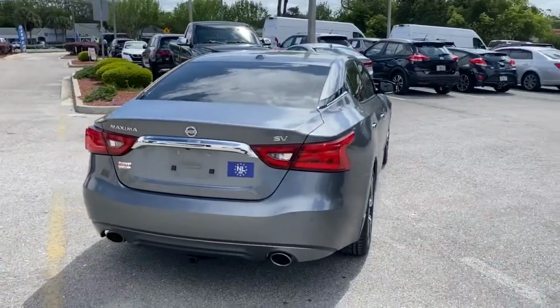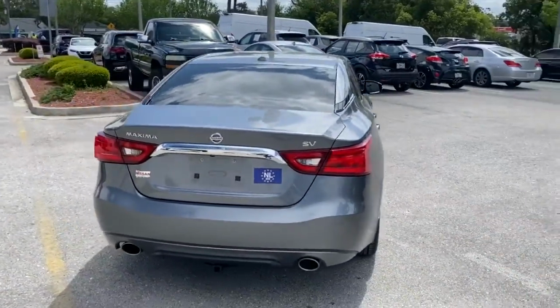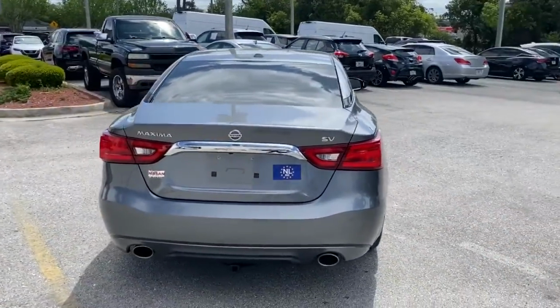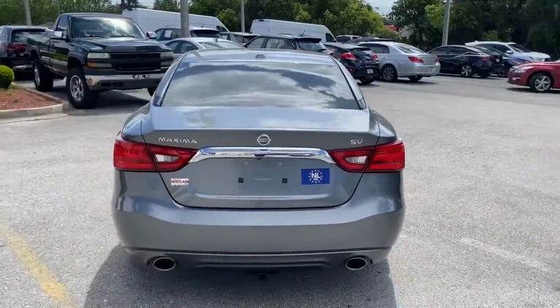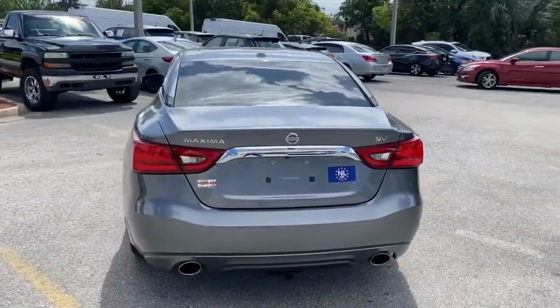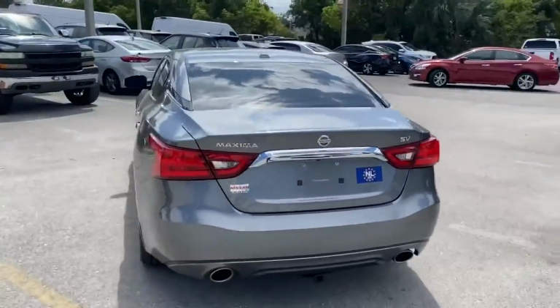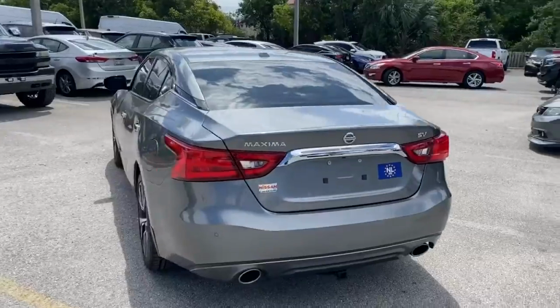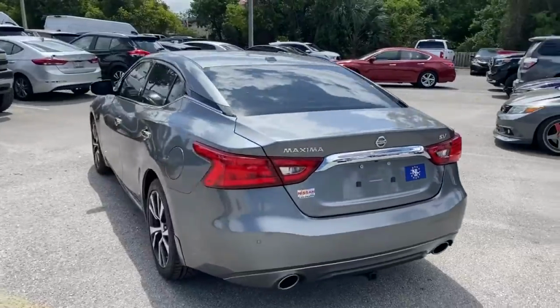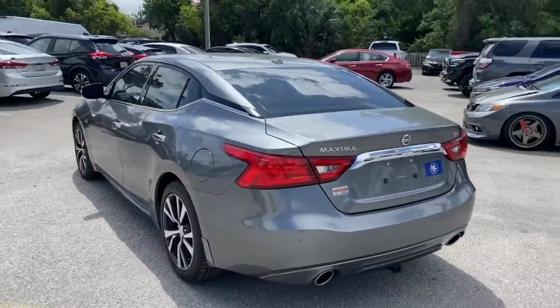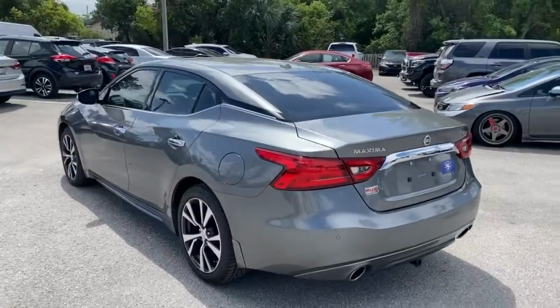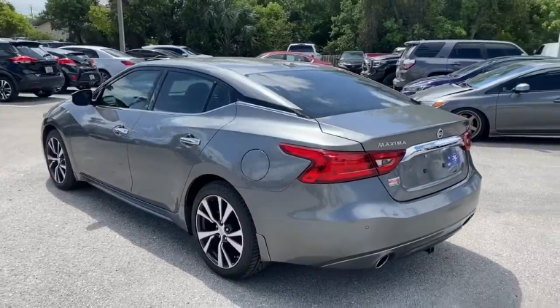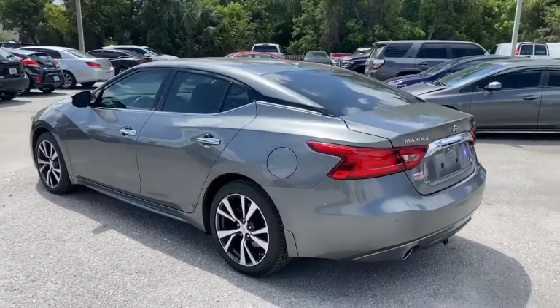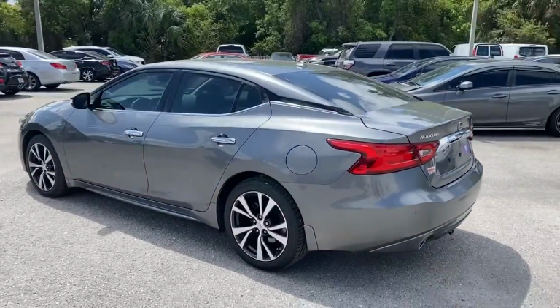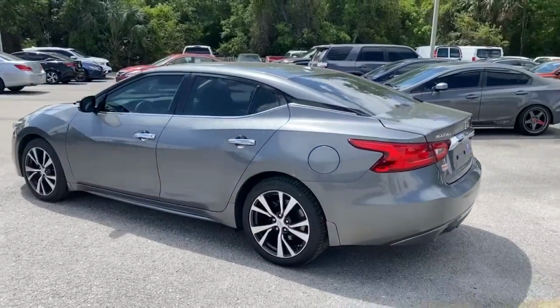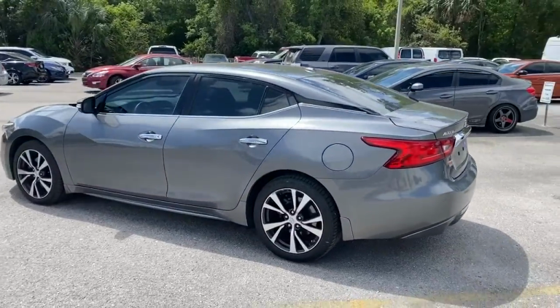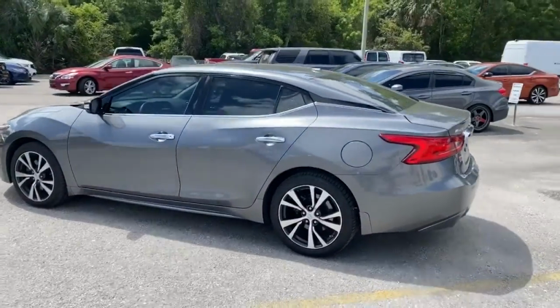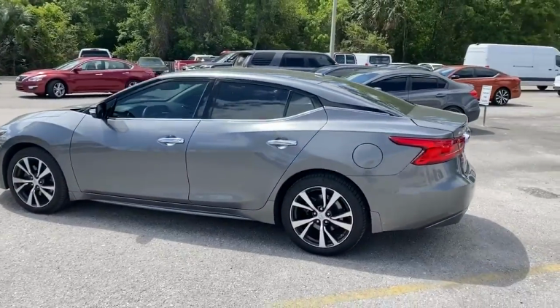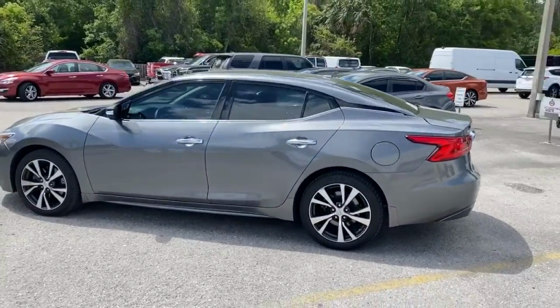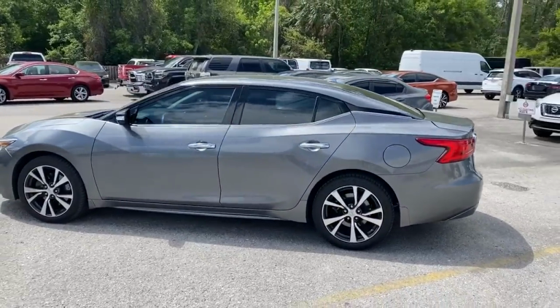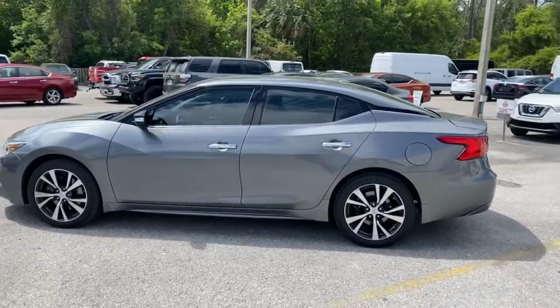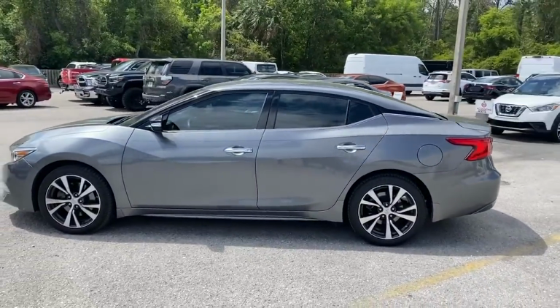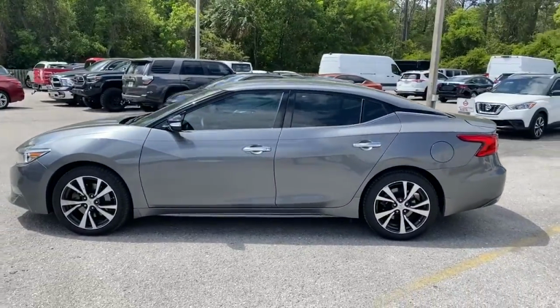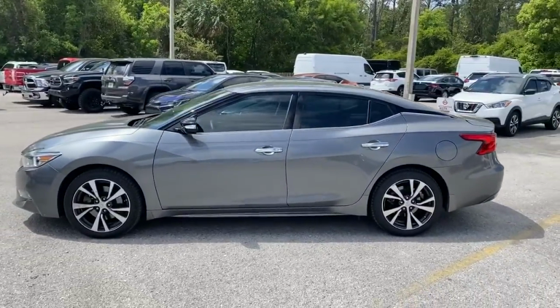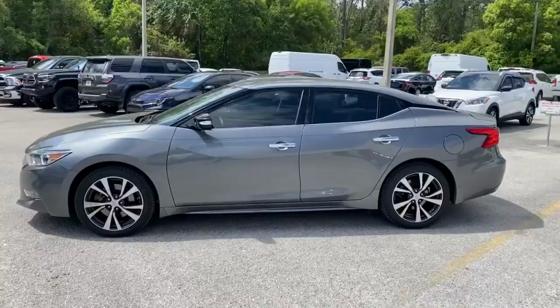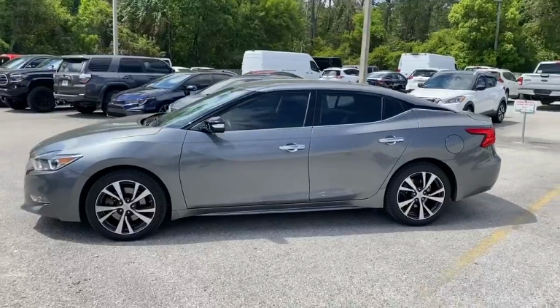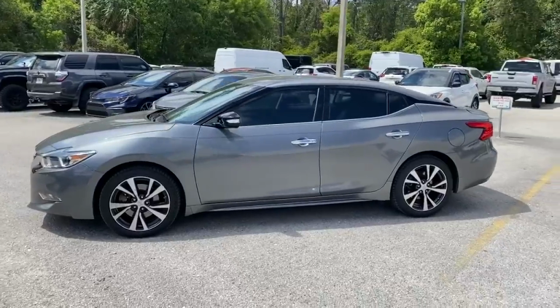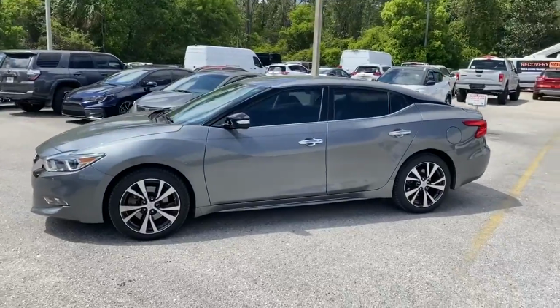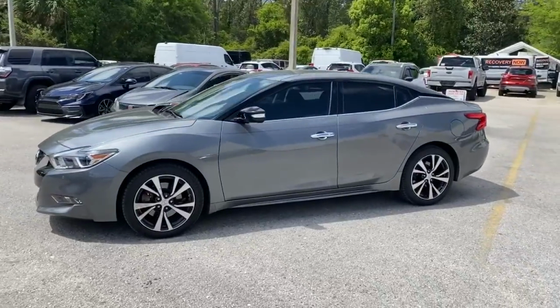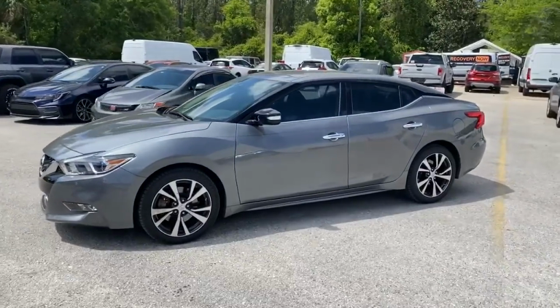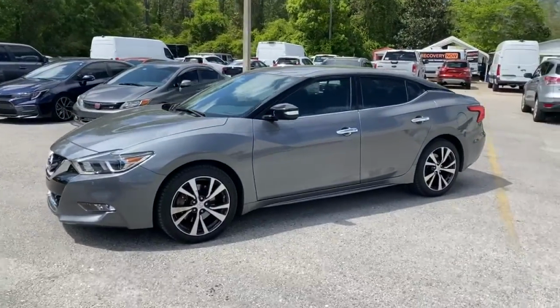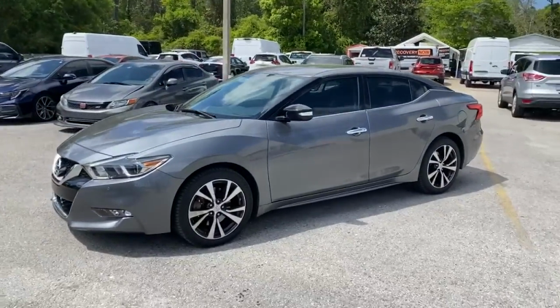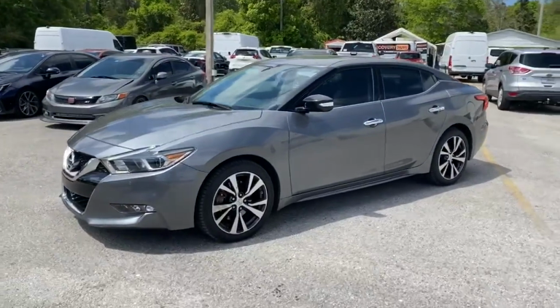This full-size sports sedan offers the safety features, infotainment, comfort and spaciousness you want in a family car, and tops it all off with adrenaline-pumping exhilaration.